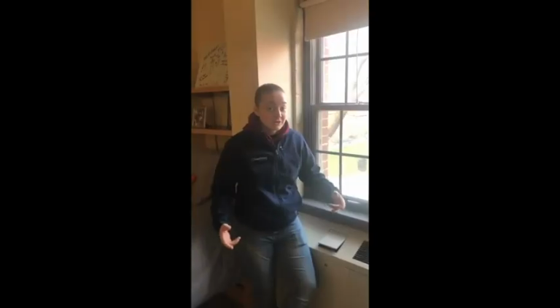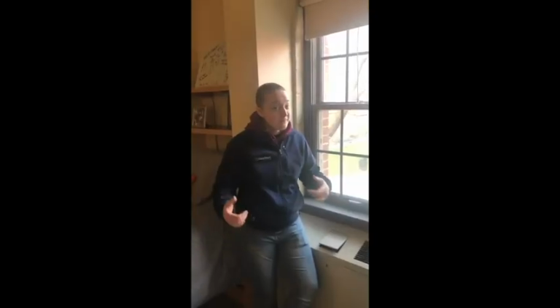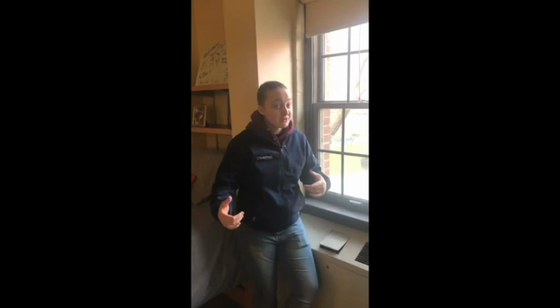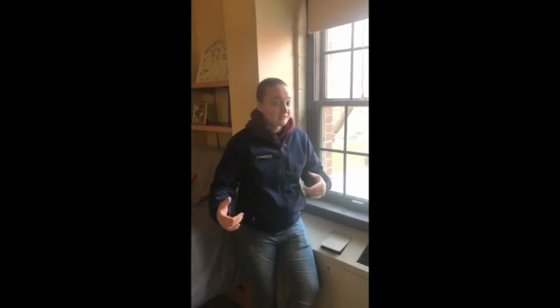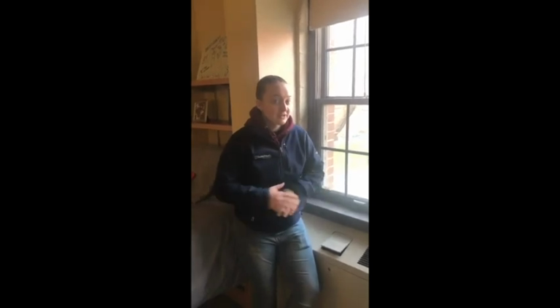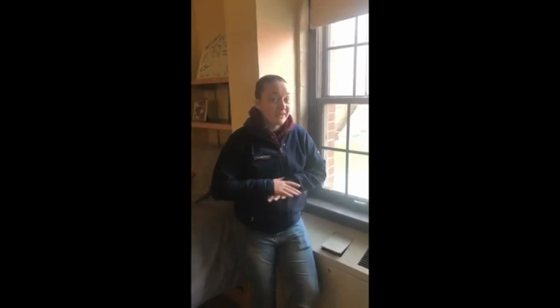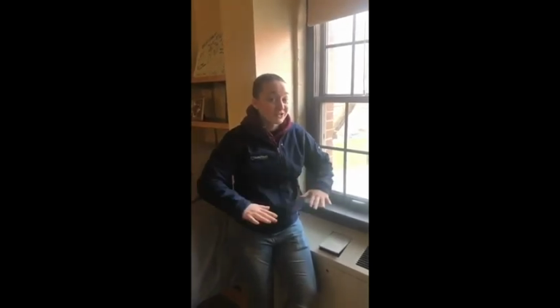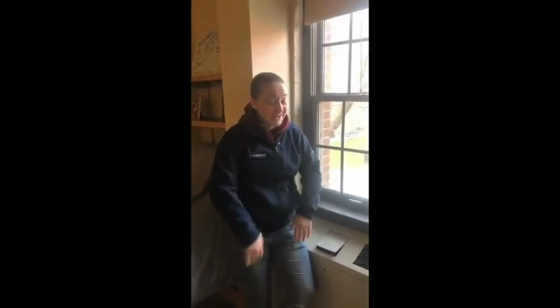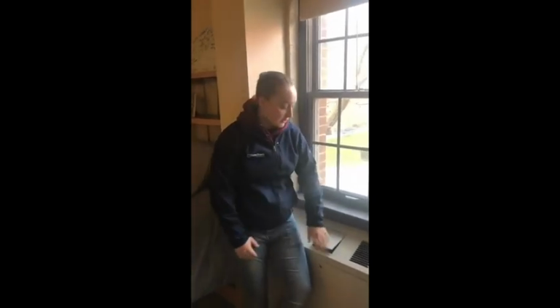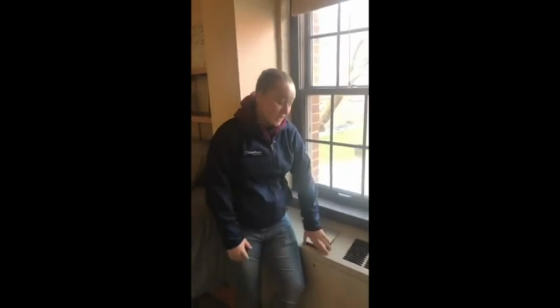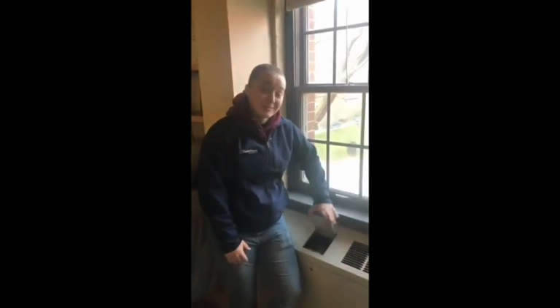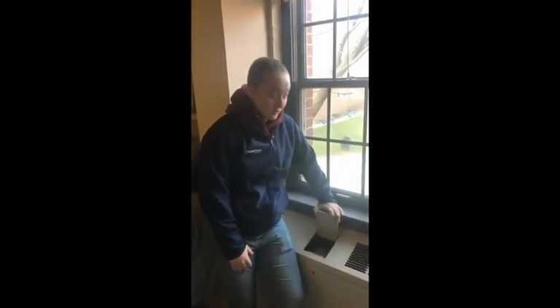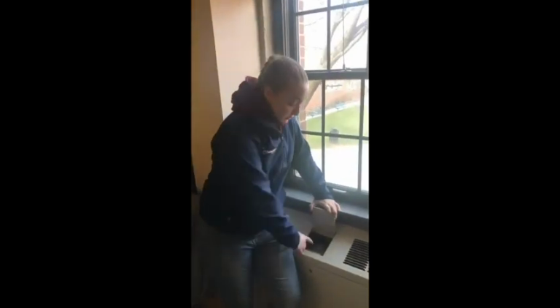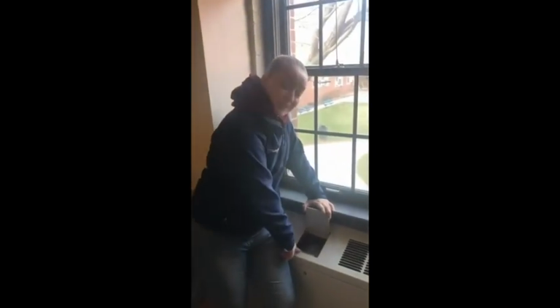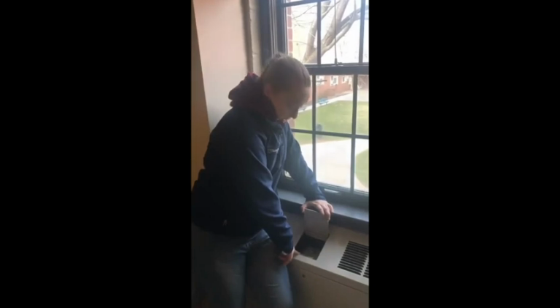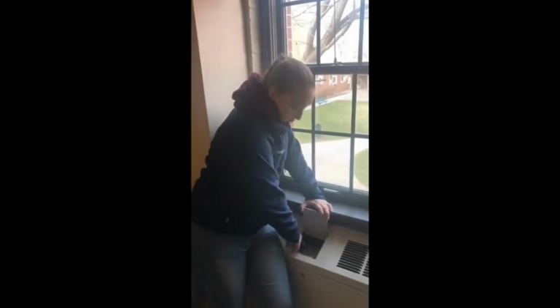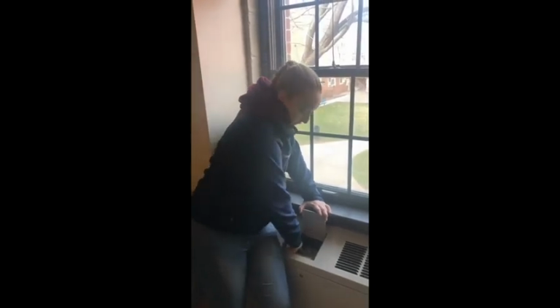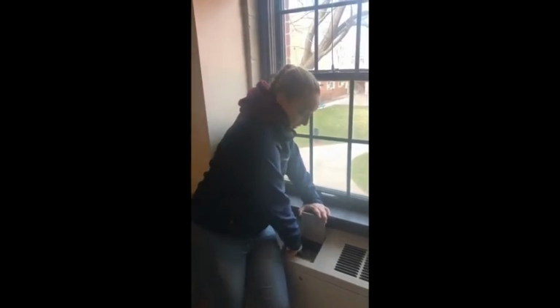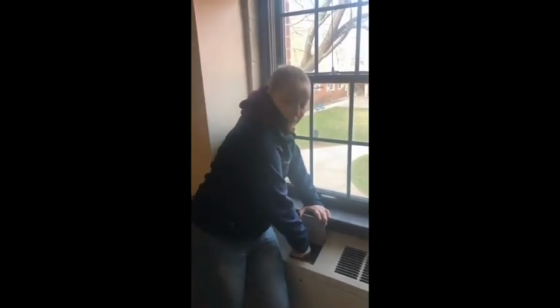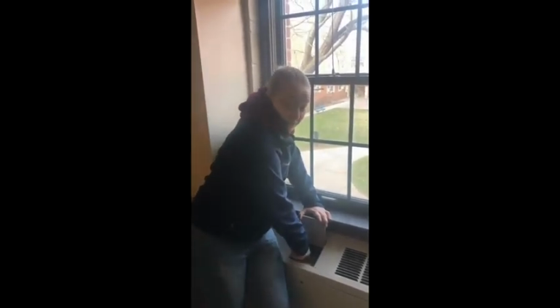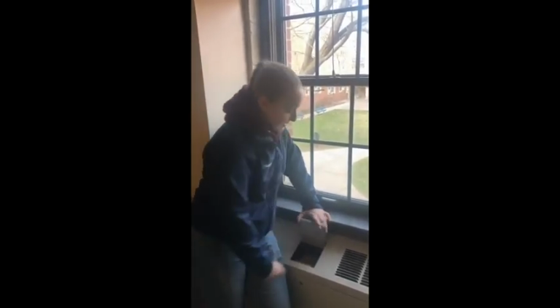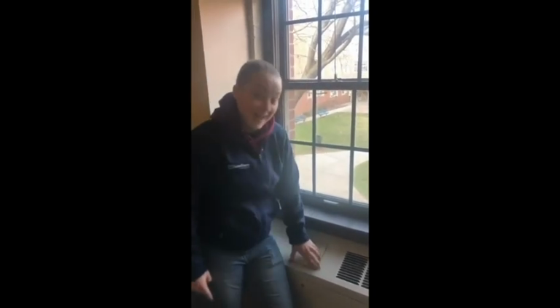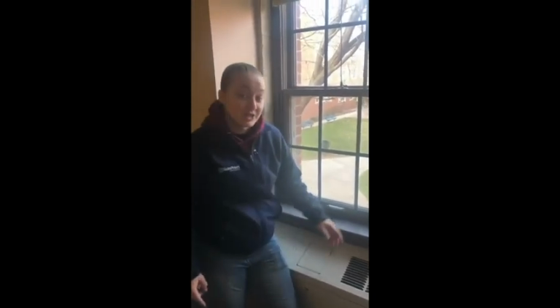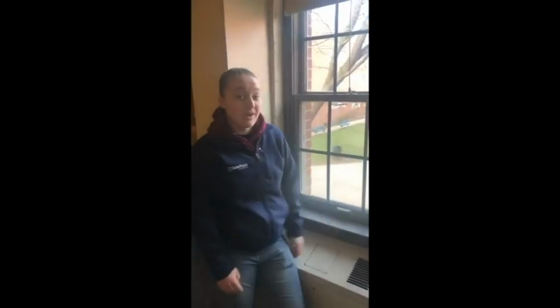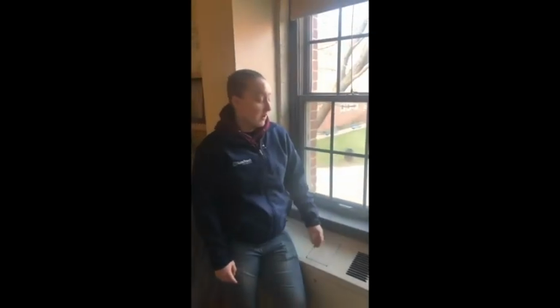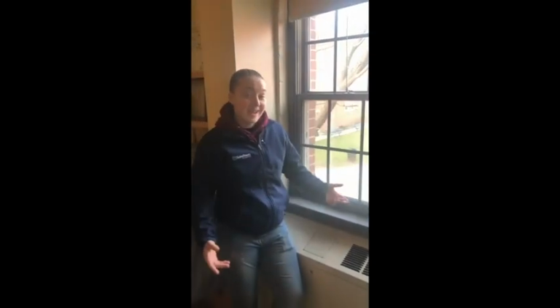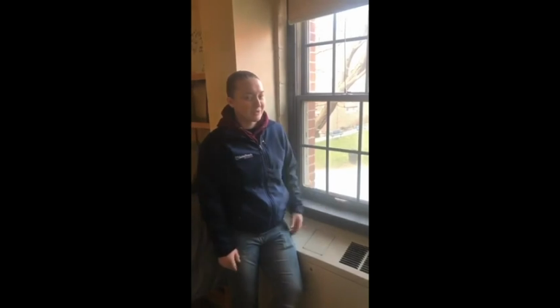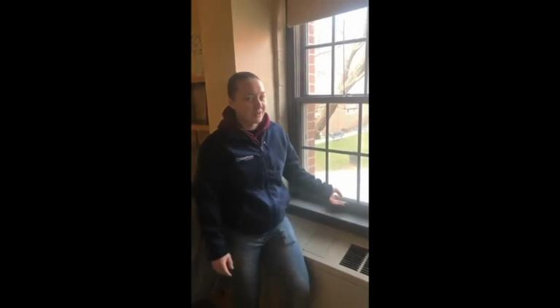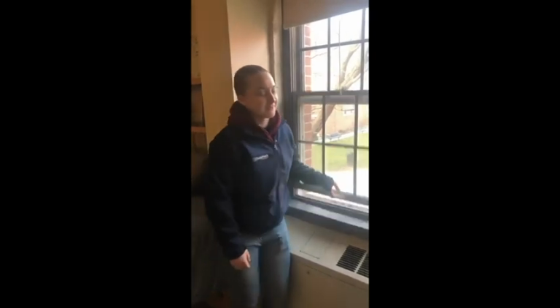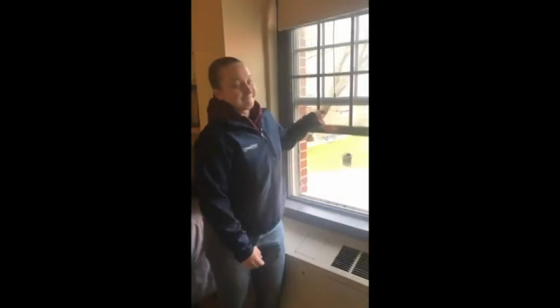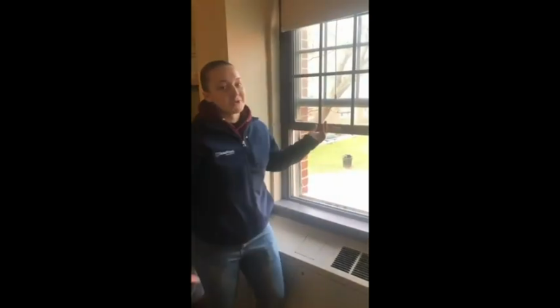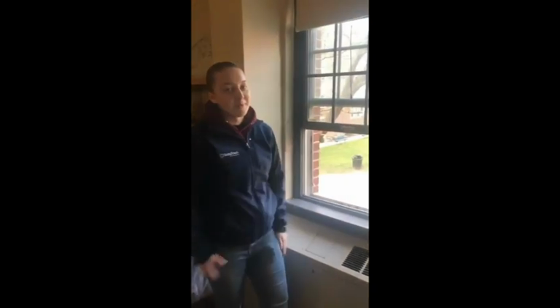We have two freshman residence halls that both have central air and central heating, simply controlled by two switches in this radiator. You can change the fan speed and temperature control however you want, and if you get really hot in the winter you can just open up a window.